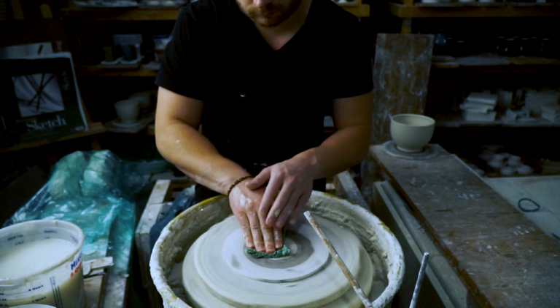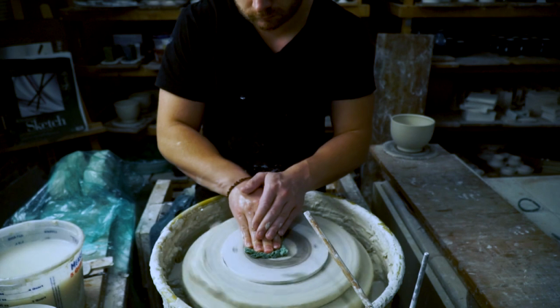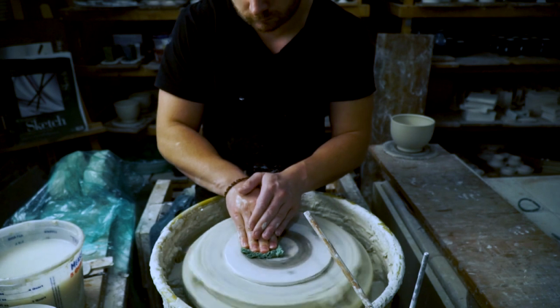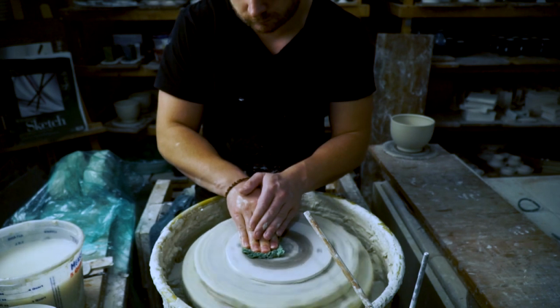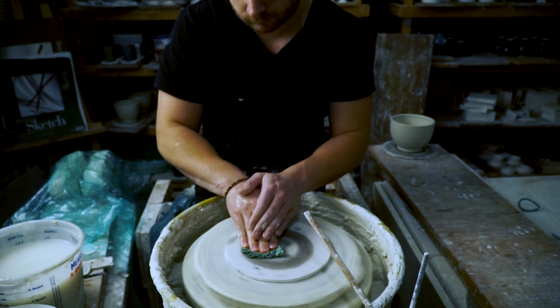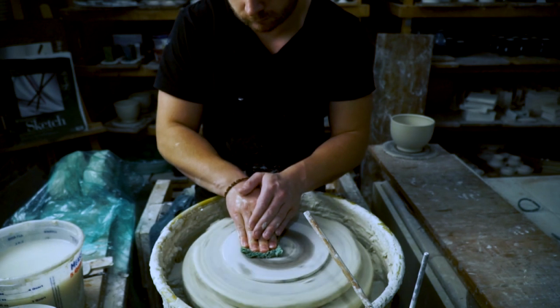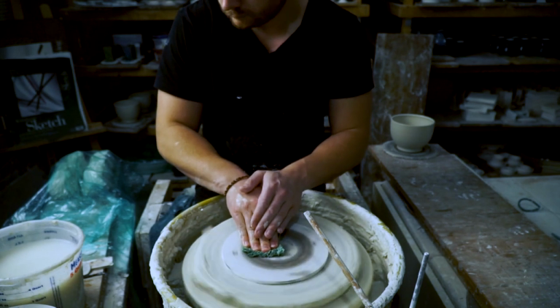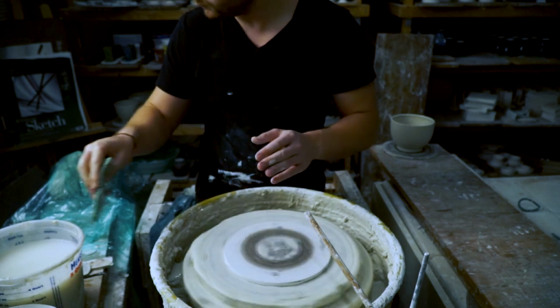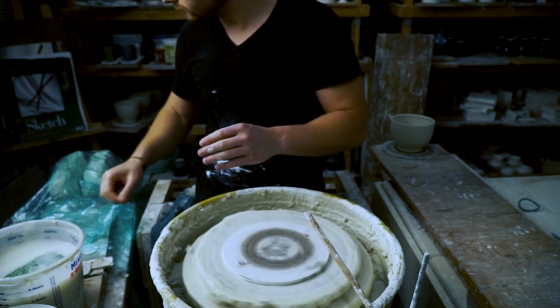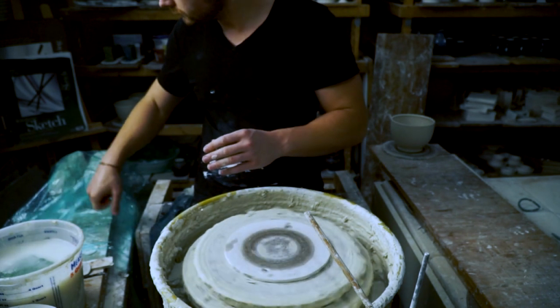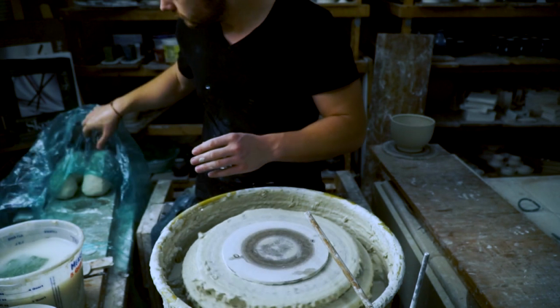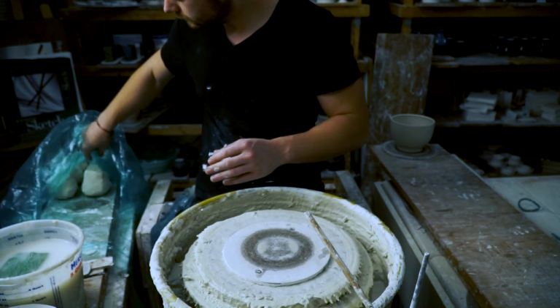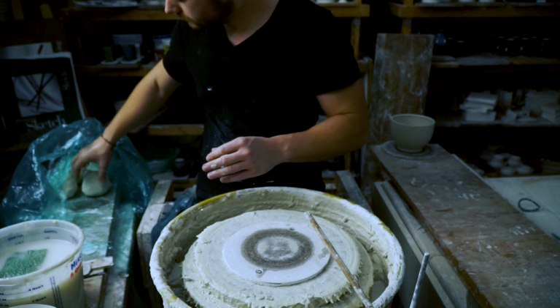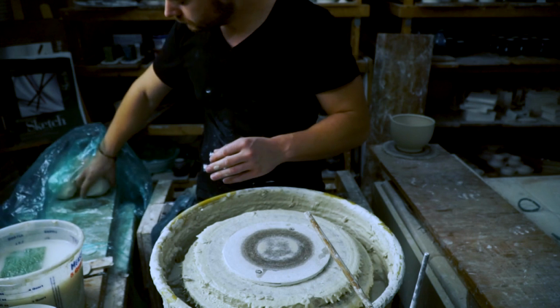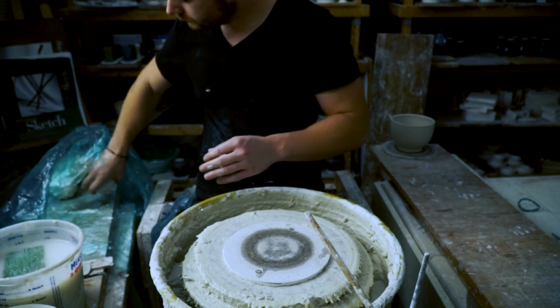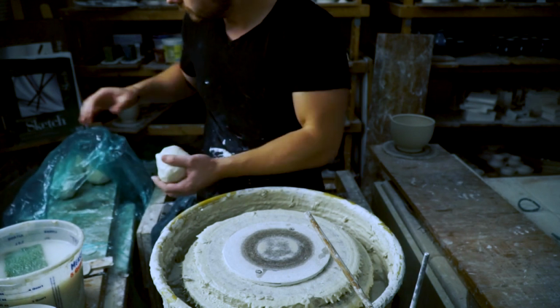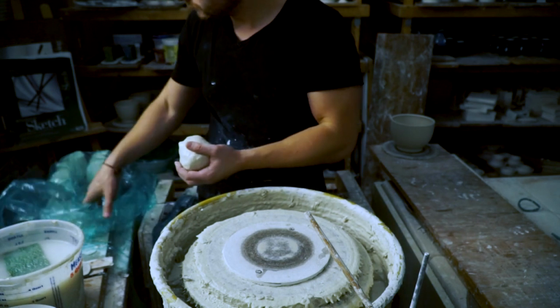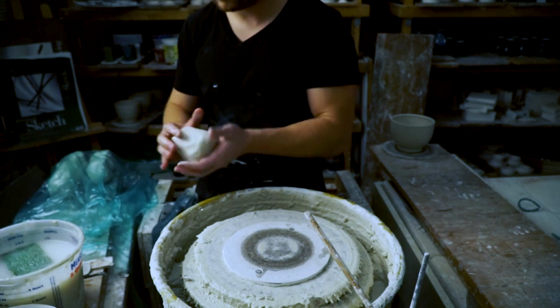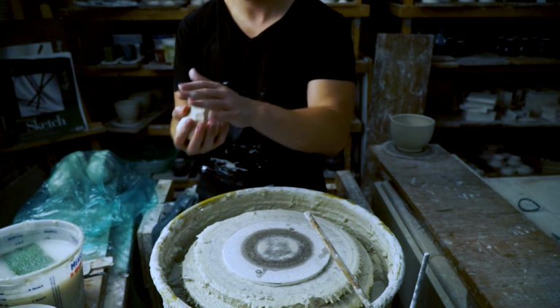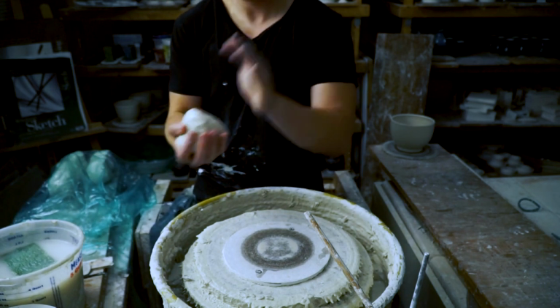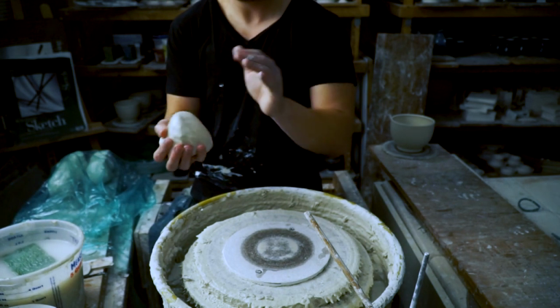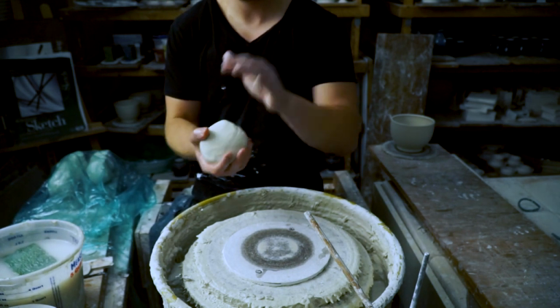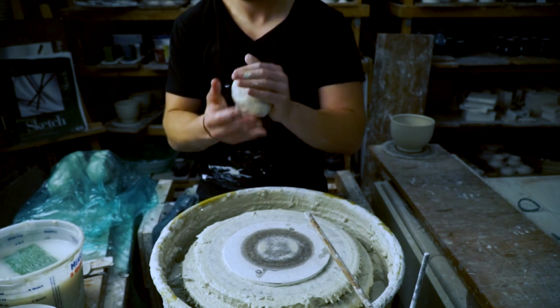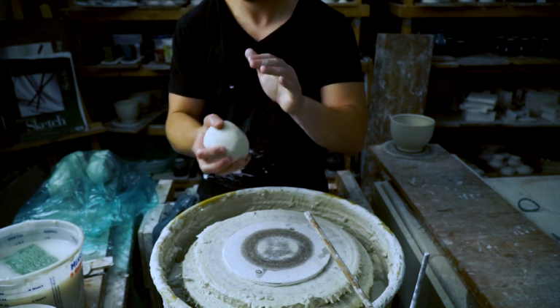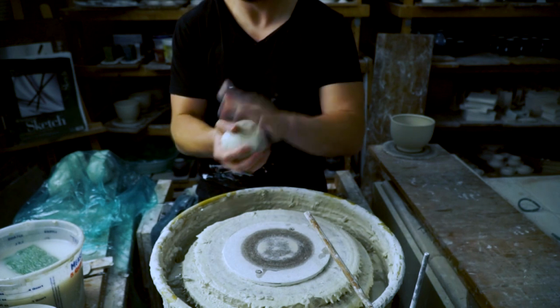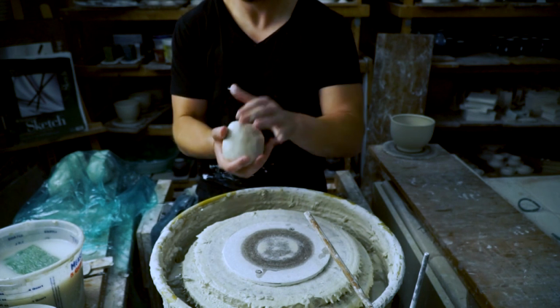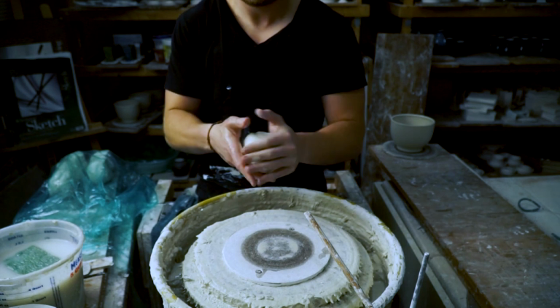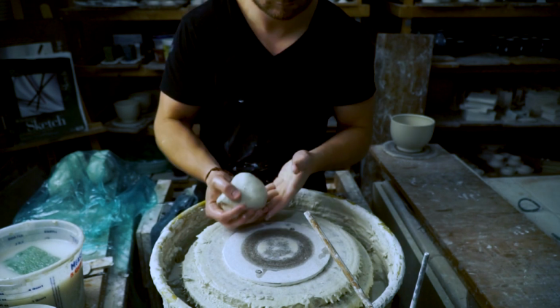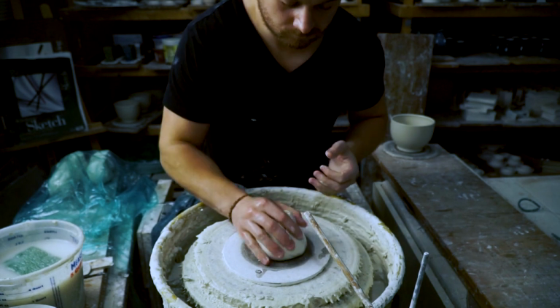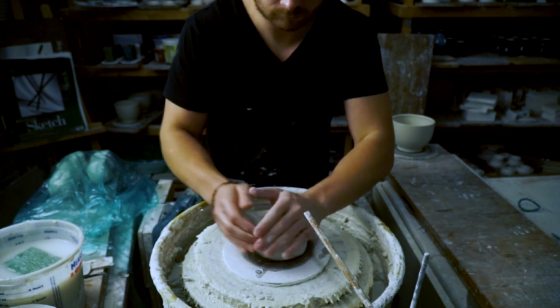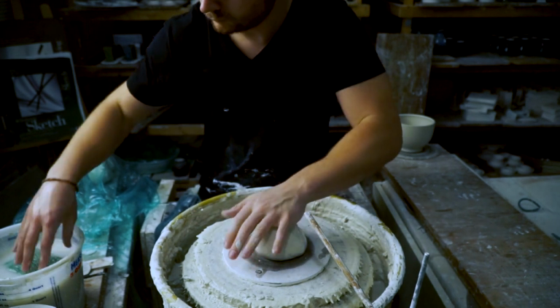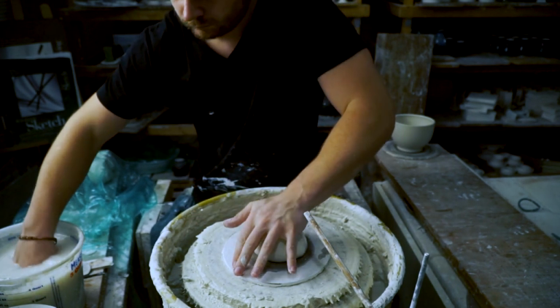If you're just learning to throw, practicing a bowl like this is one of the best things you can do to build your skills. You'll be practicing building height and width while still having a nice curve, so you're really covering all of the basics at once.